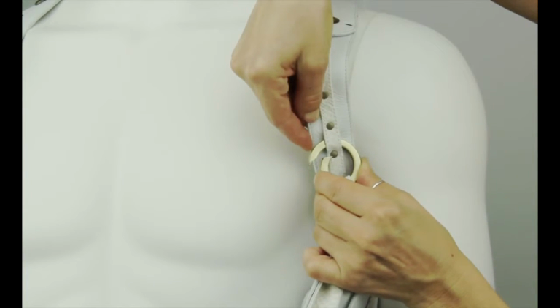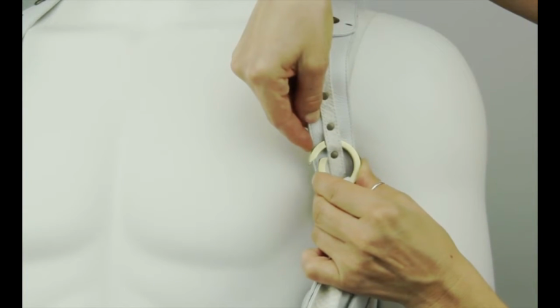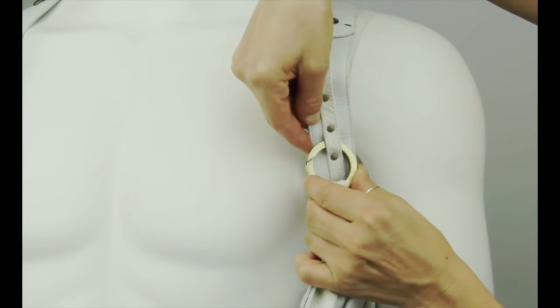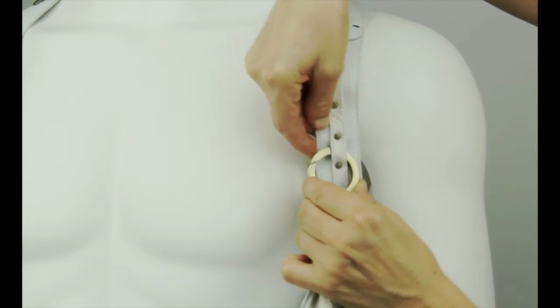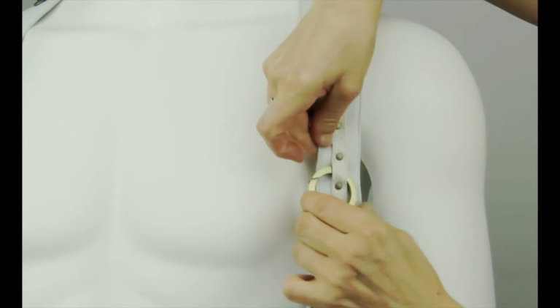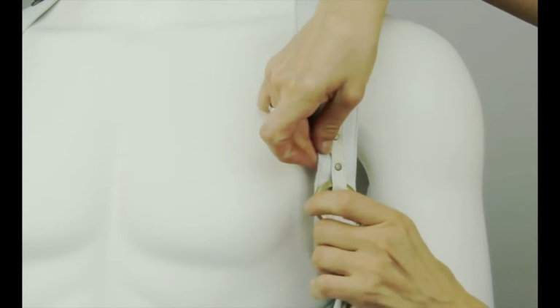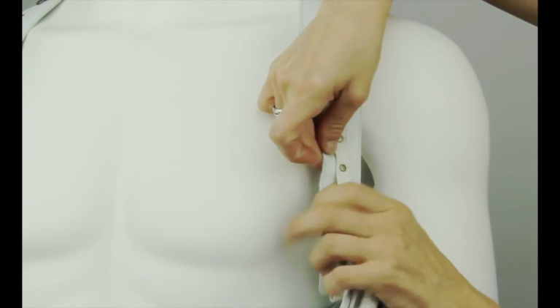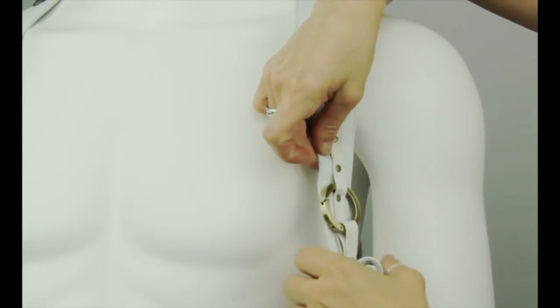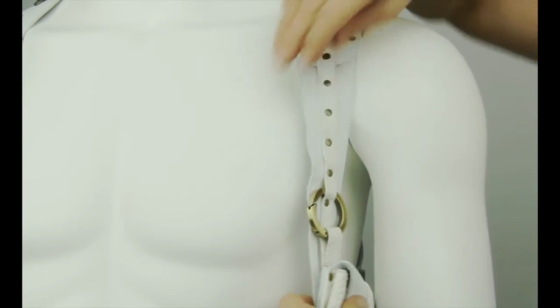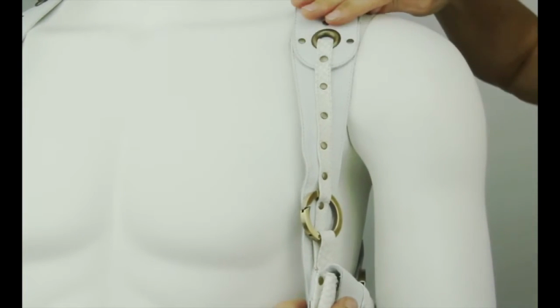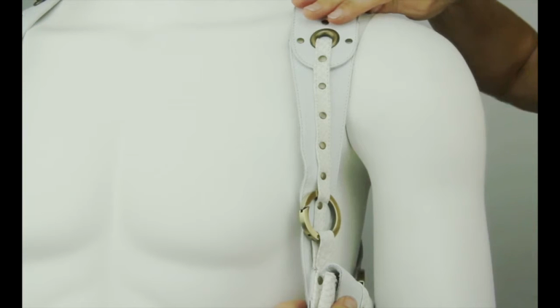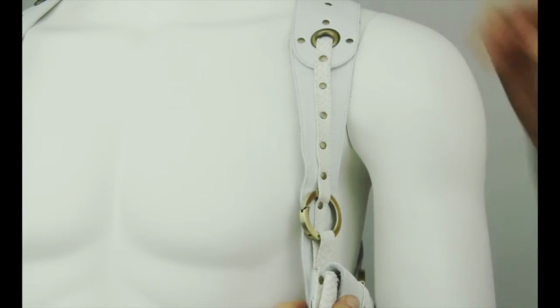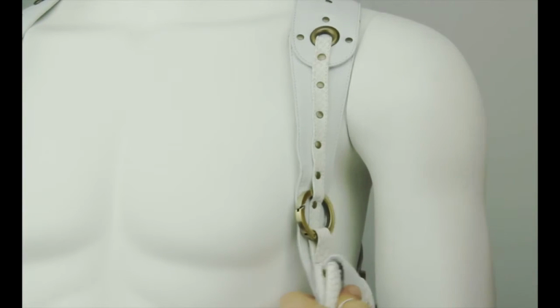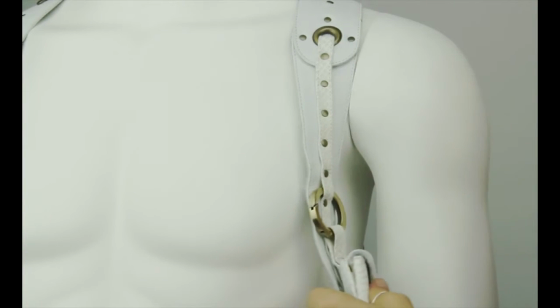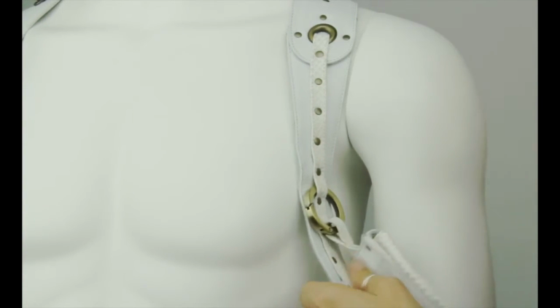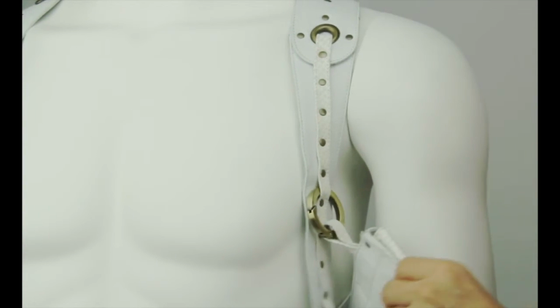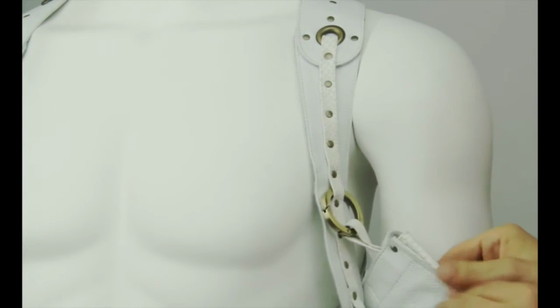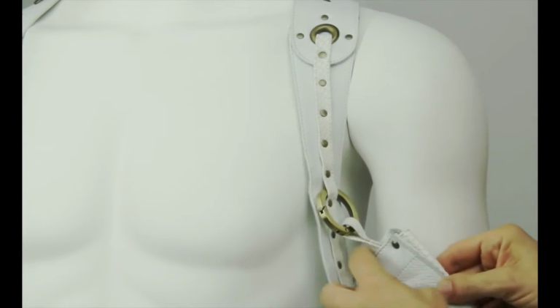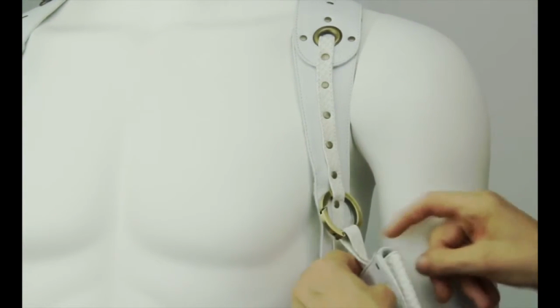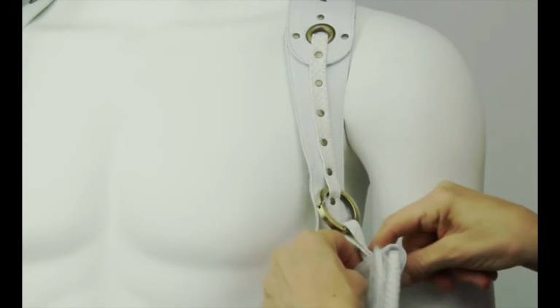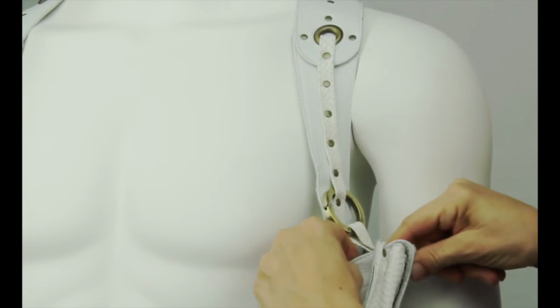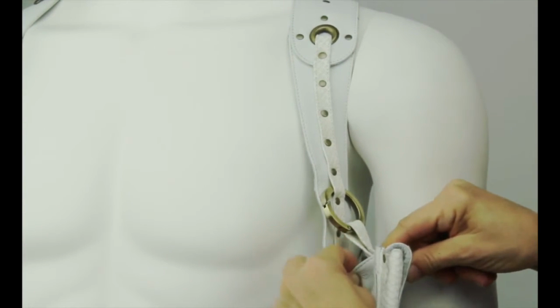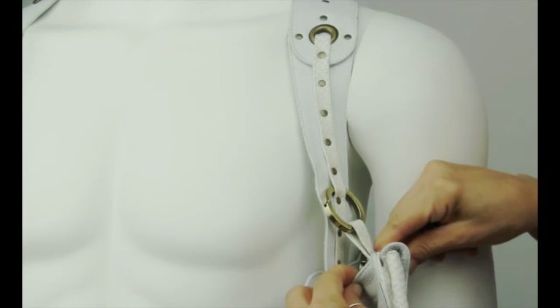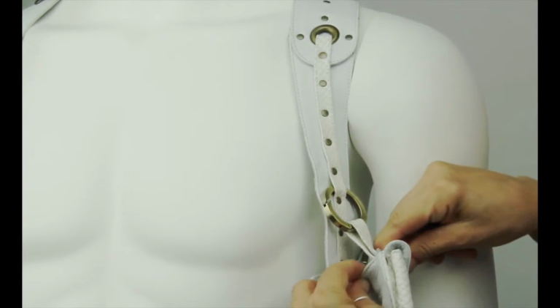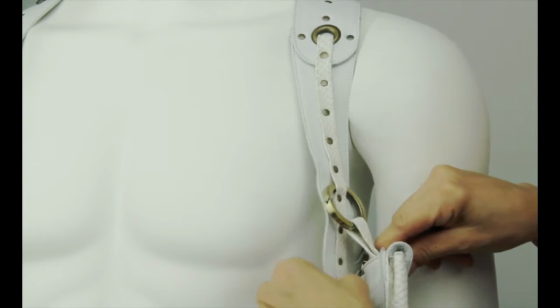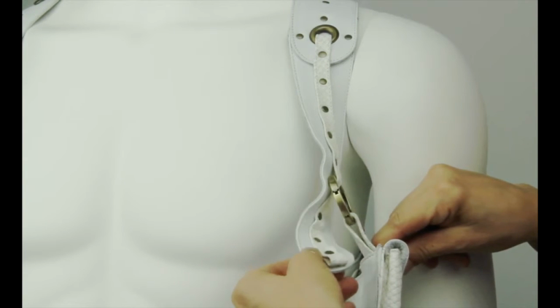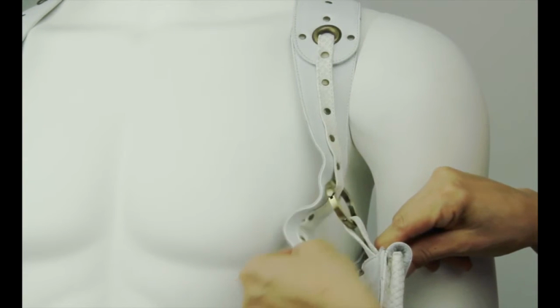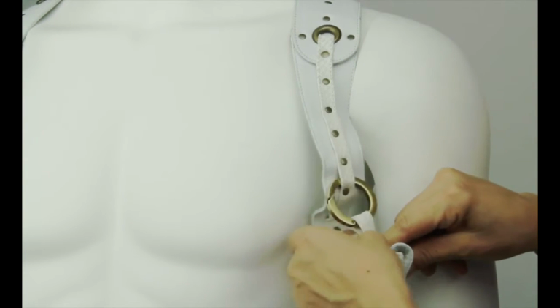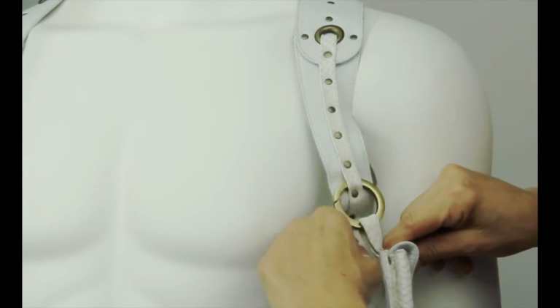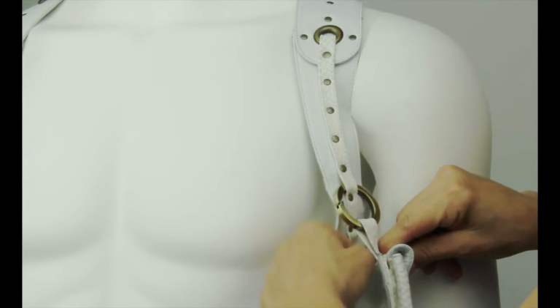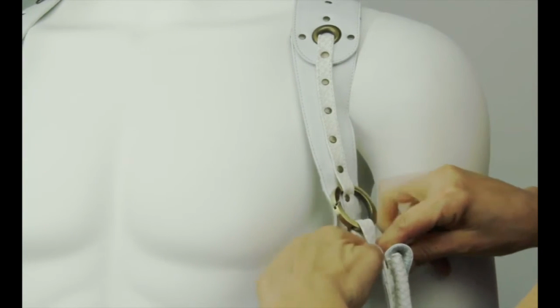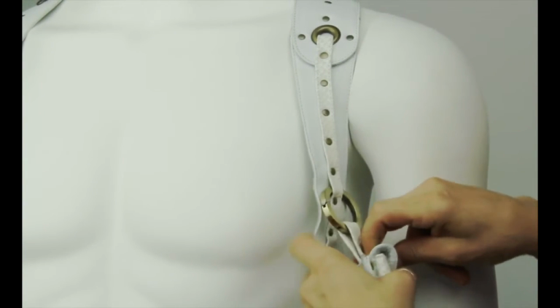It's all about your comfort and style. There may be some extra leather strapping if you placed your ring higher on your Vesti. Simply place the extra straps into the magnetic secret pocket in the back.